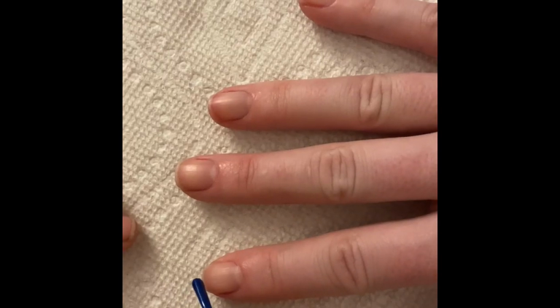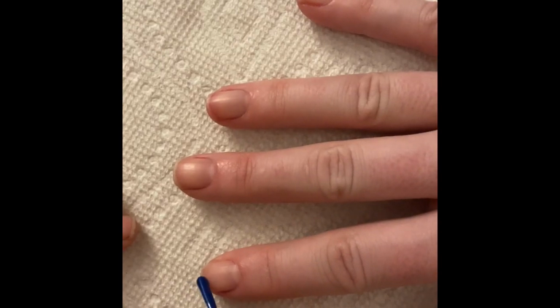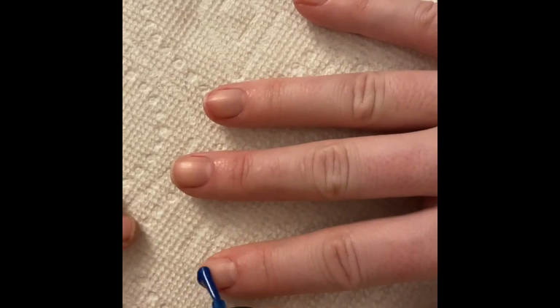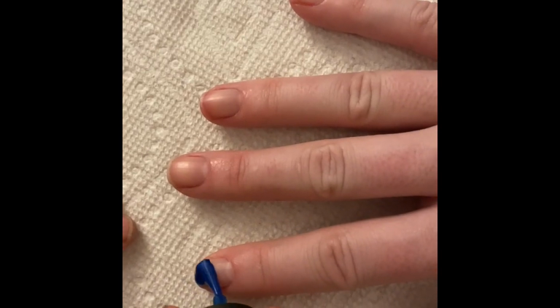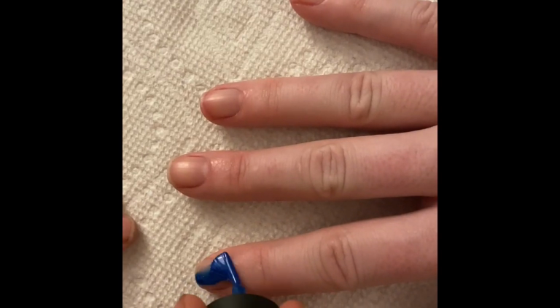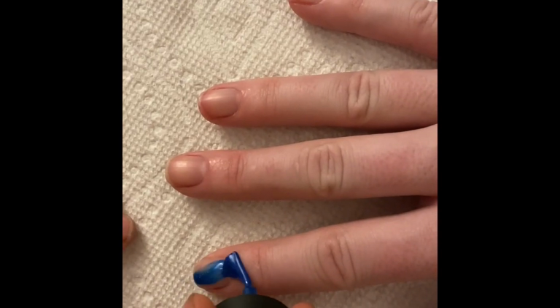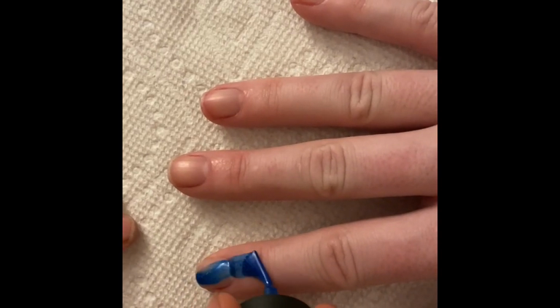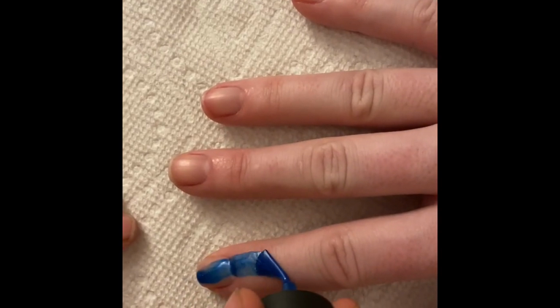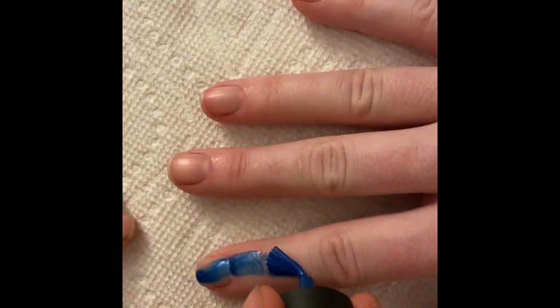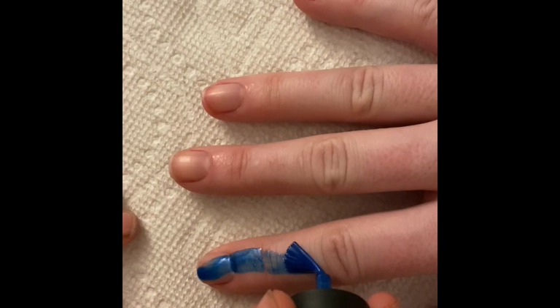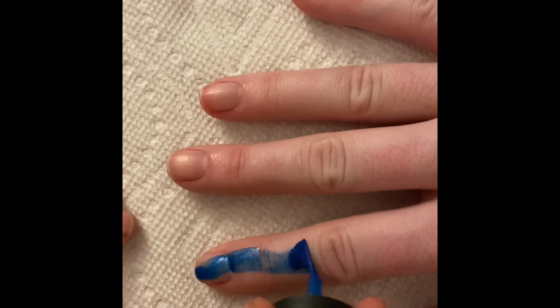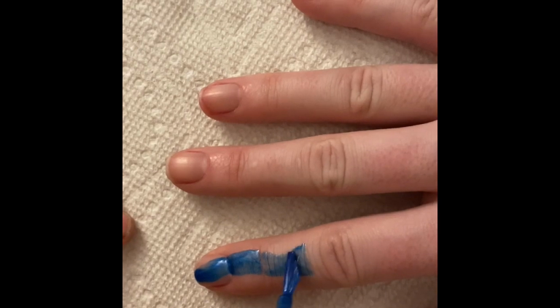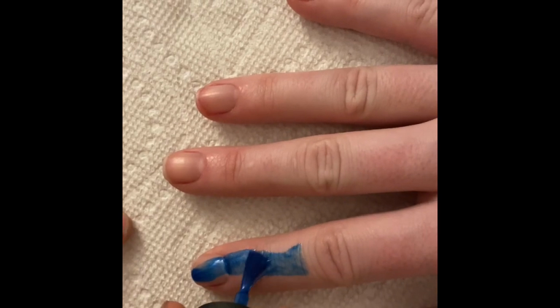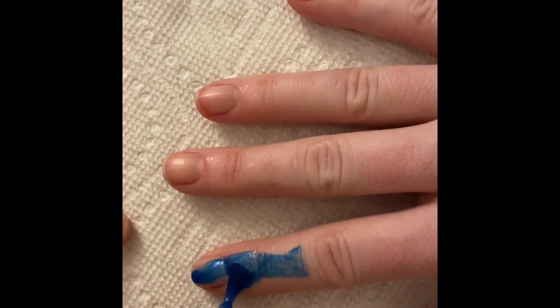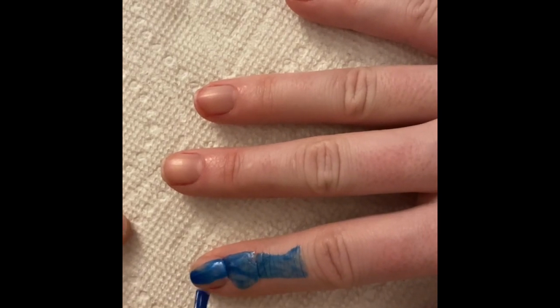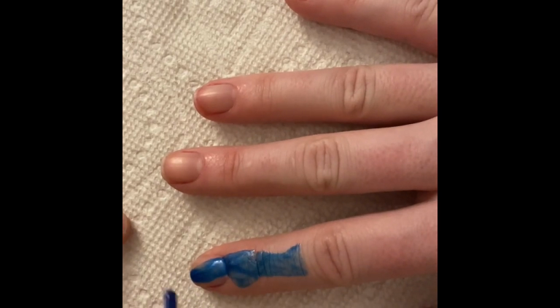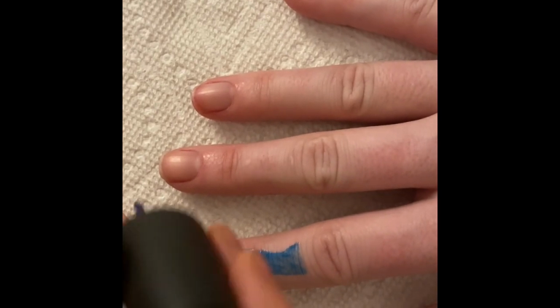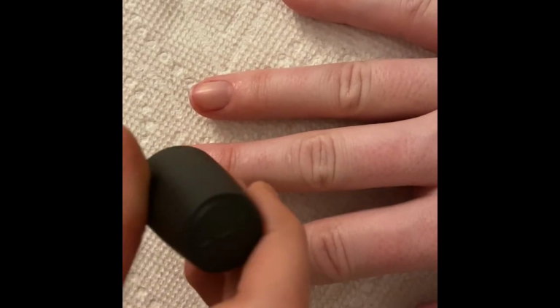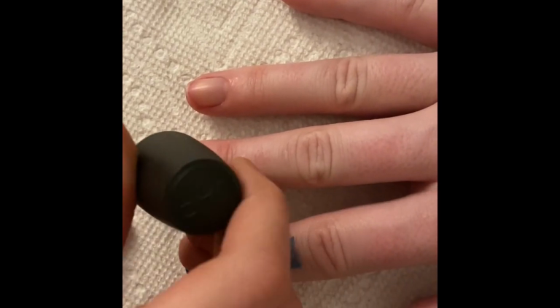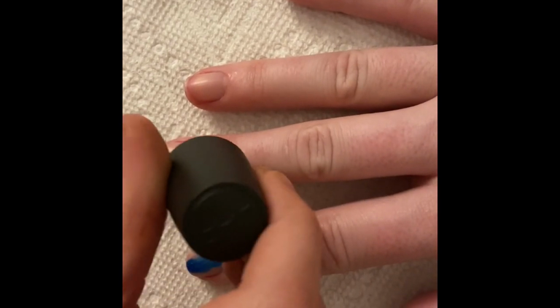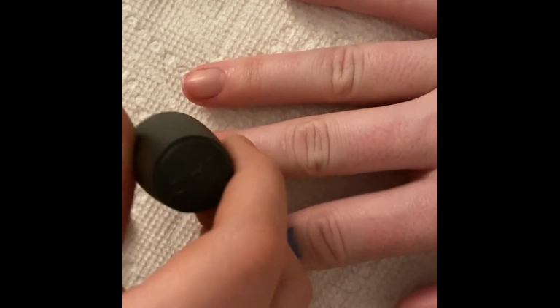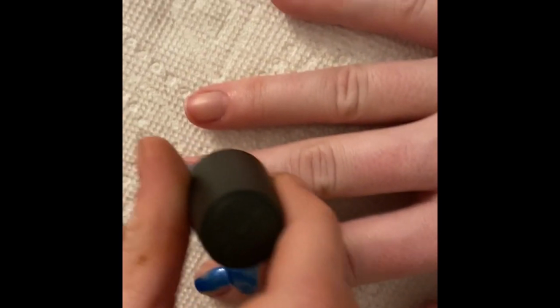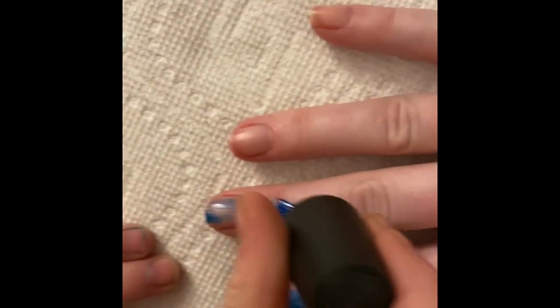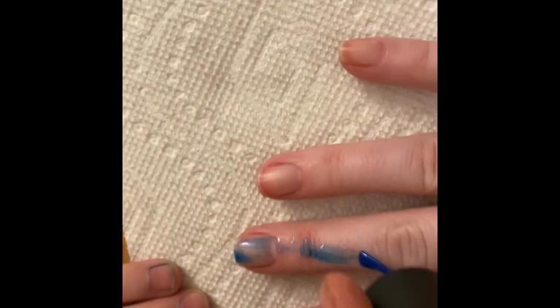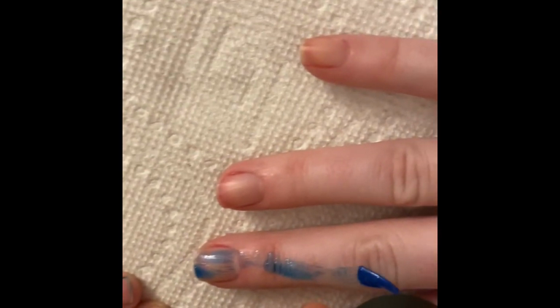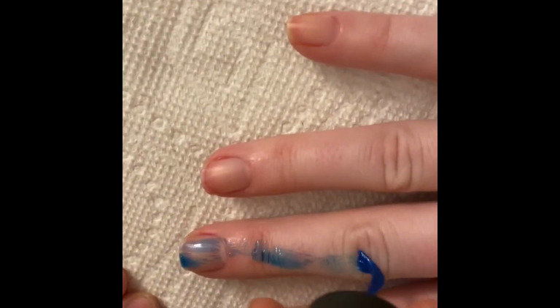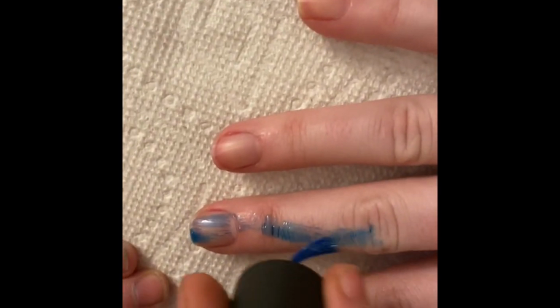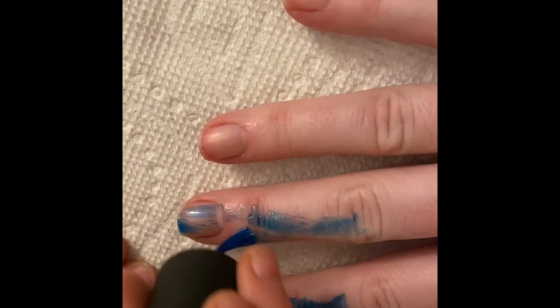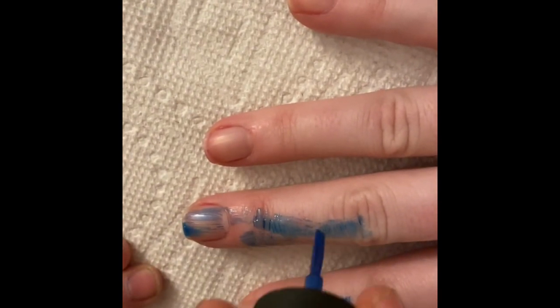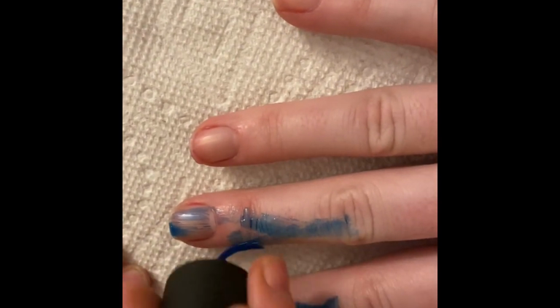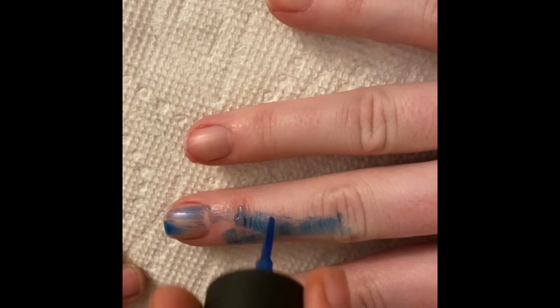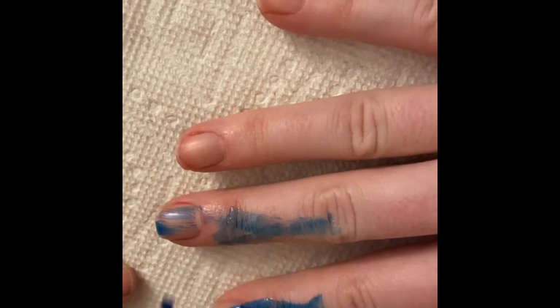Remember, you need to paint the fingernails, not the fingers. This will upset the customers.